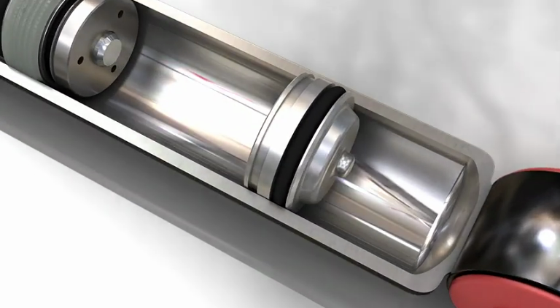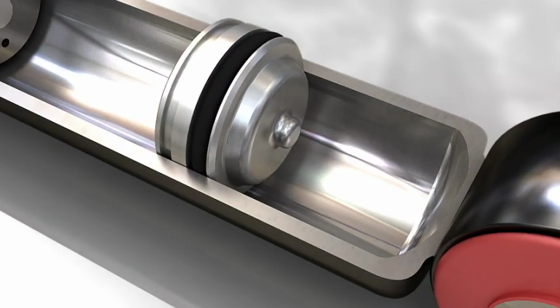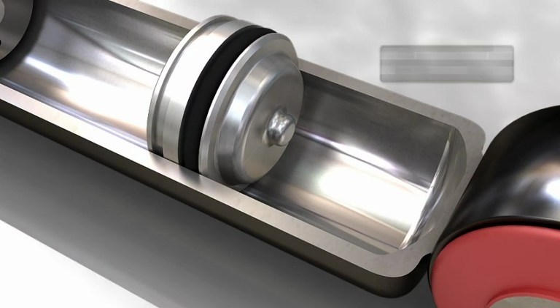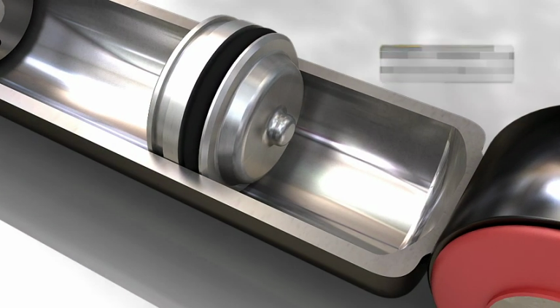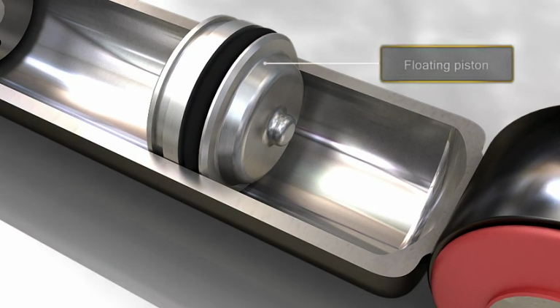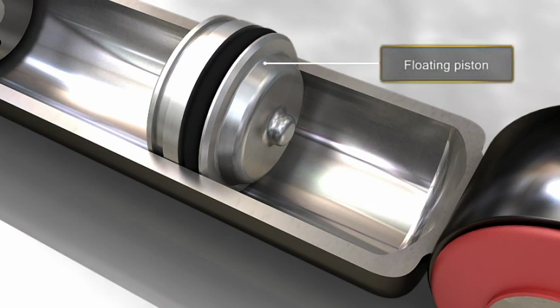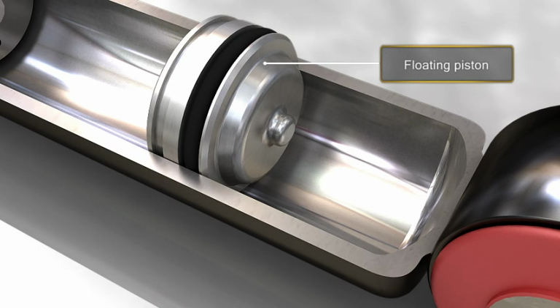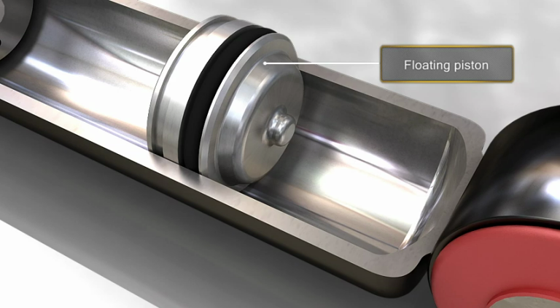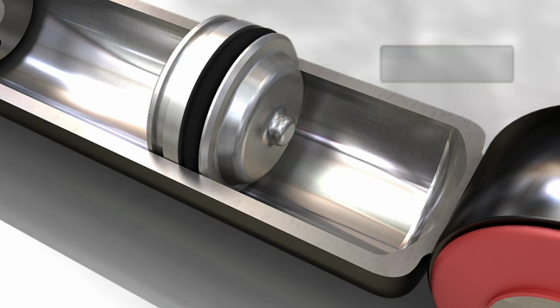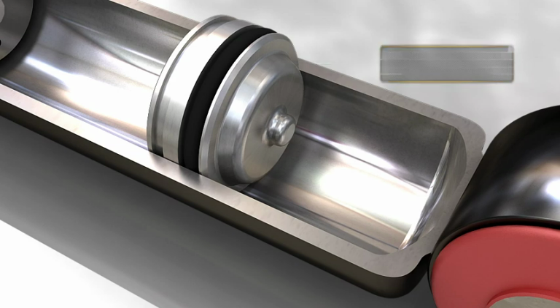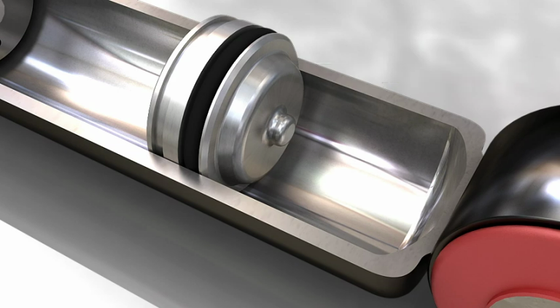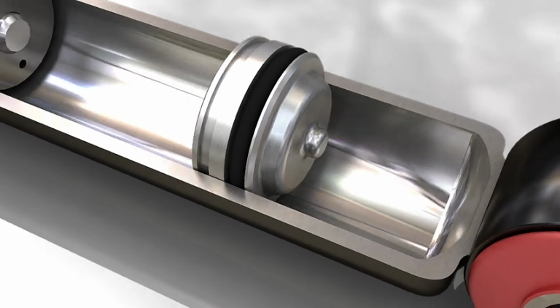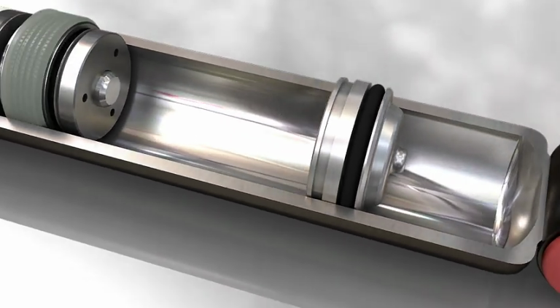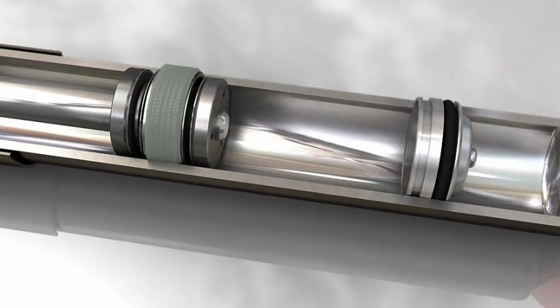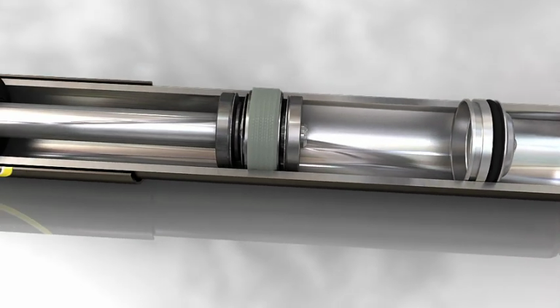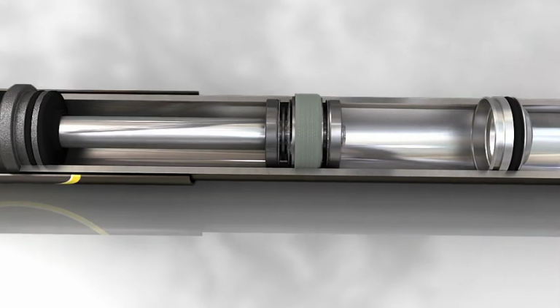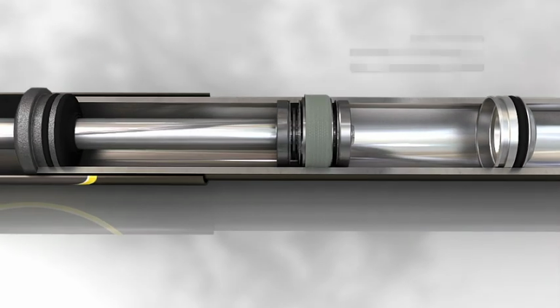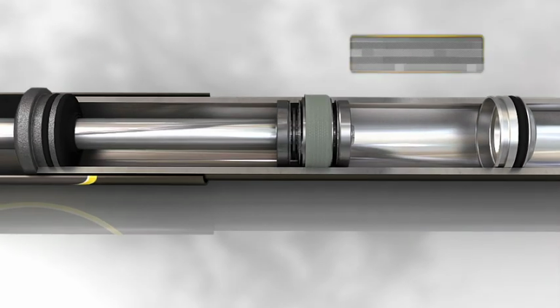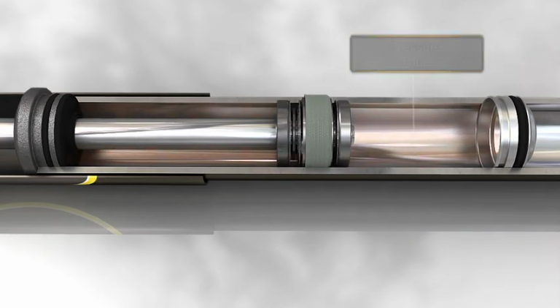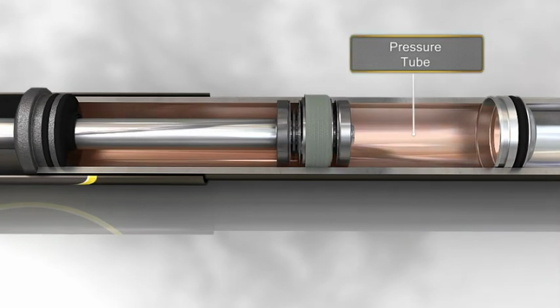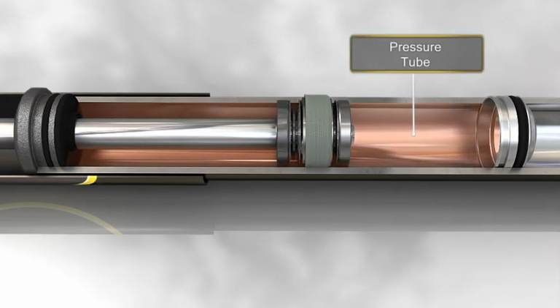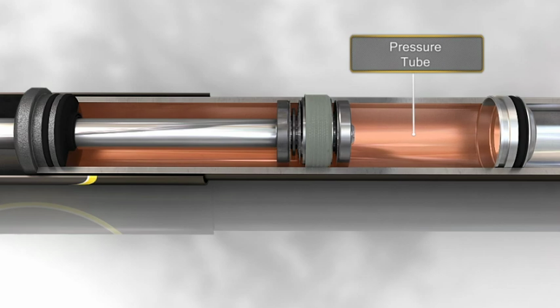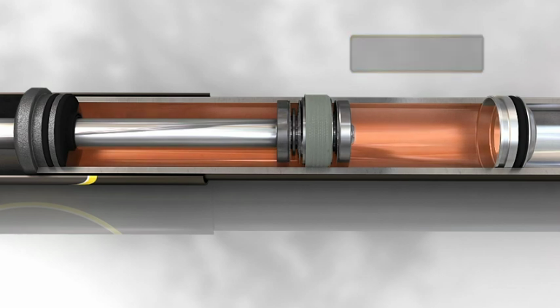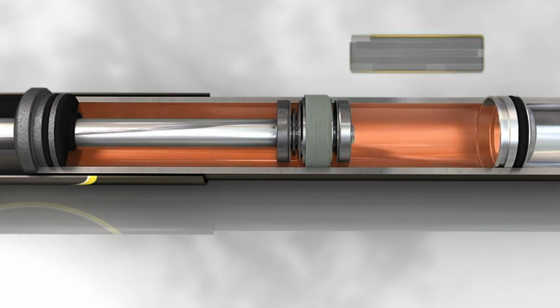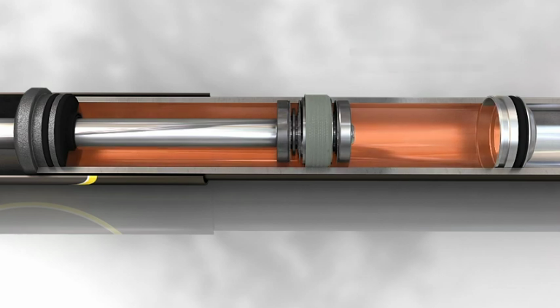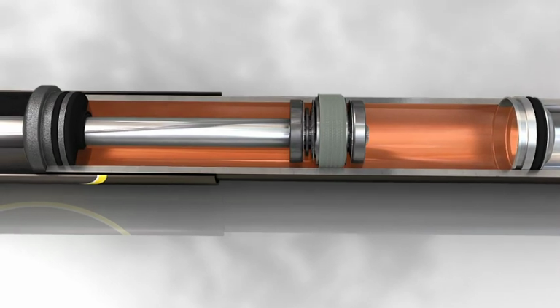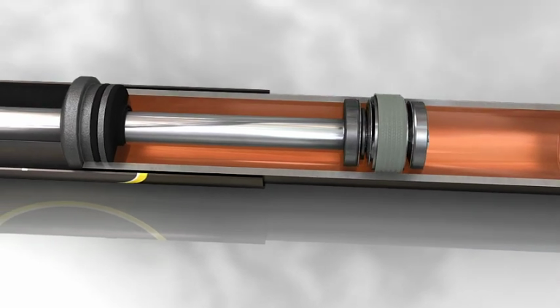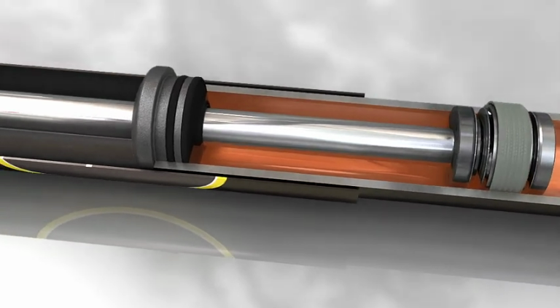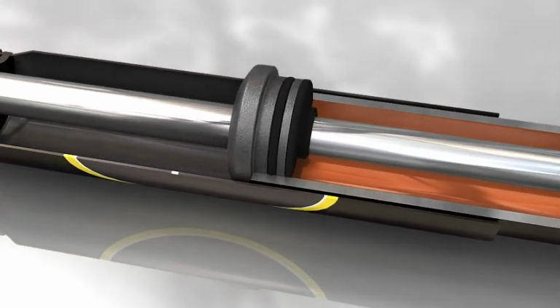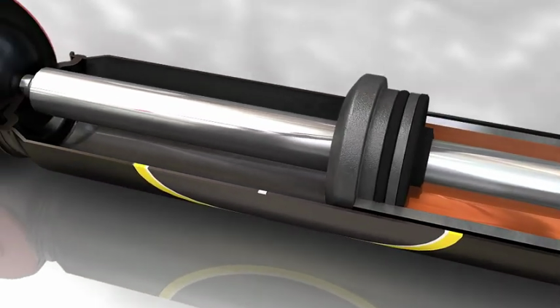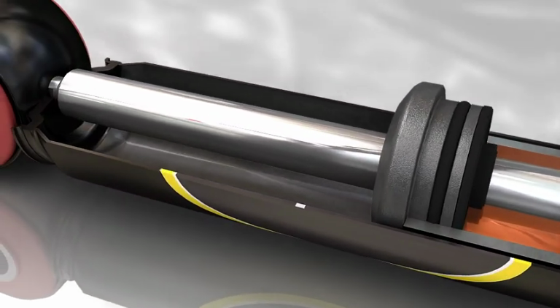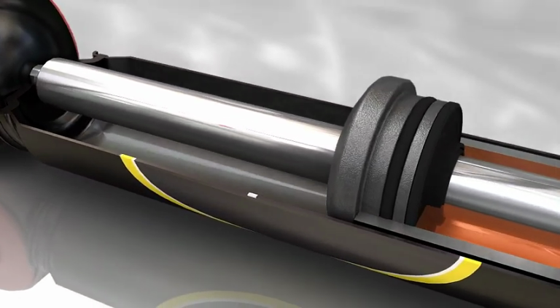This tube has two compartments separated by a floating piston. The first is the working chamber, where the oil is located and the rod is moved by a combined compression rebound valve.